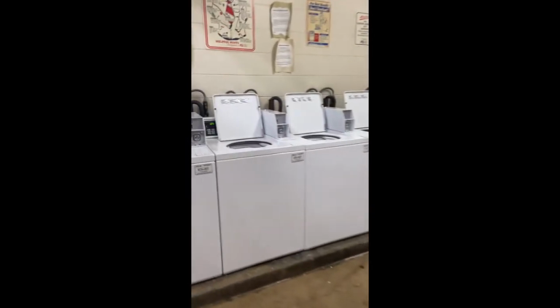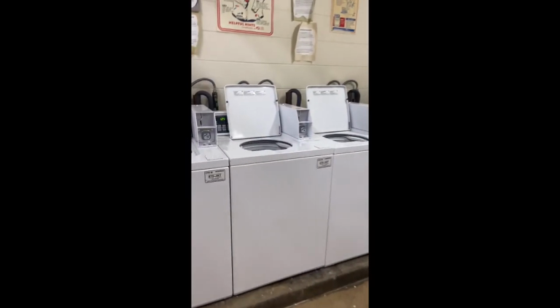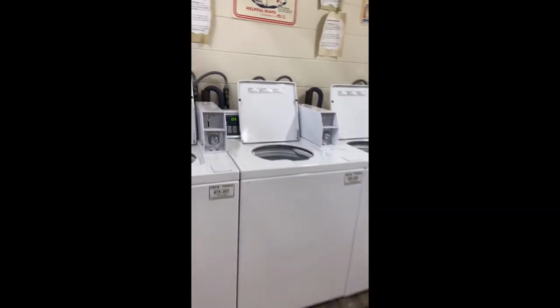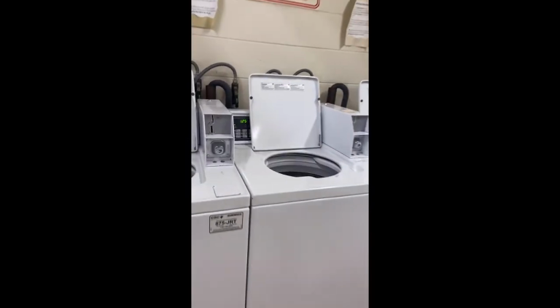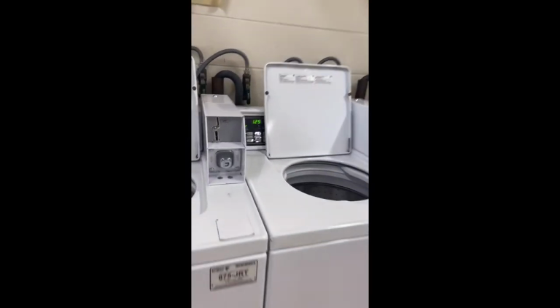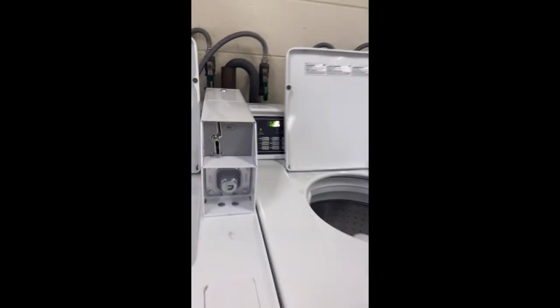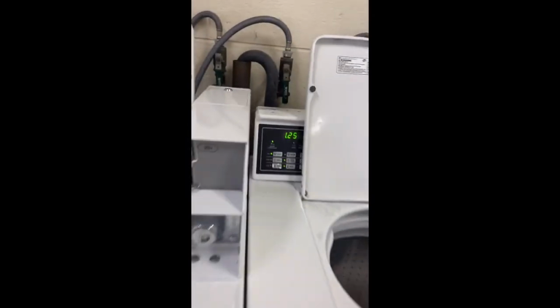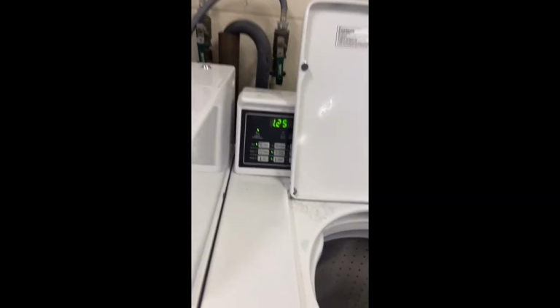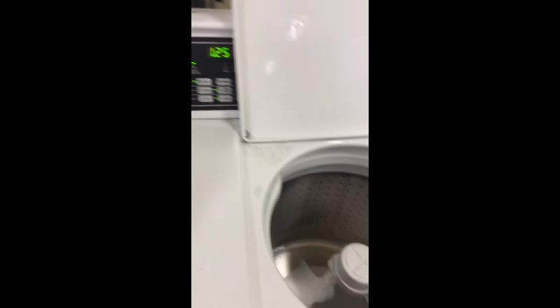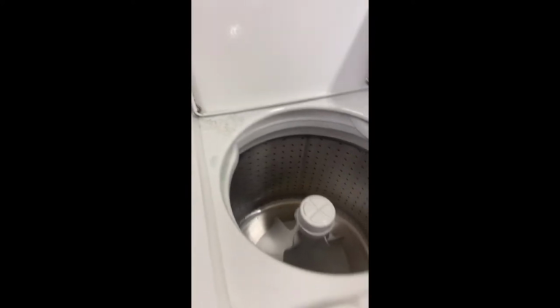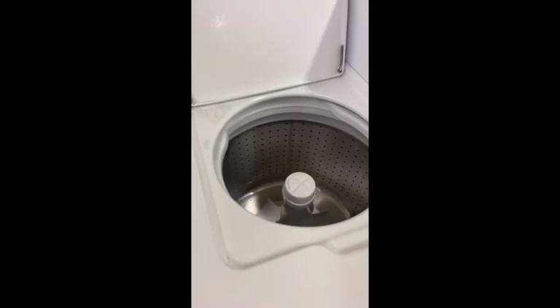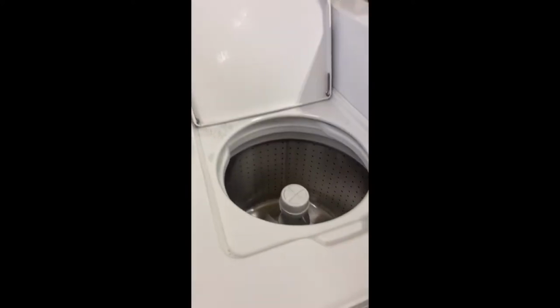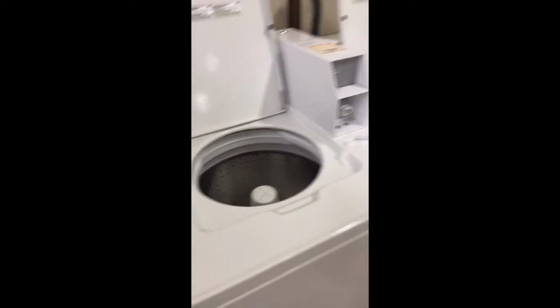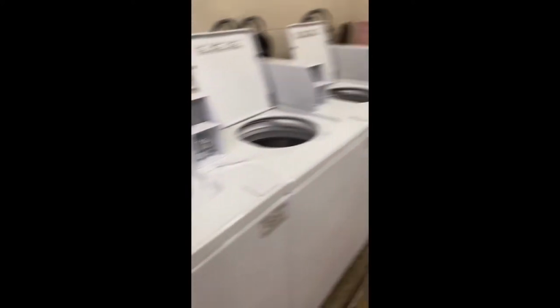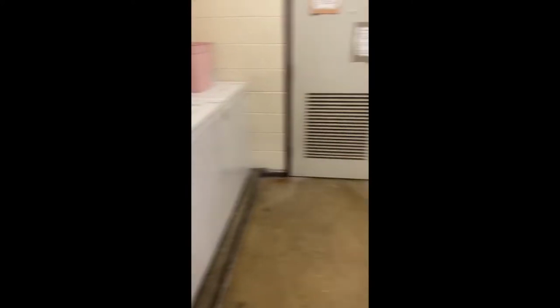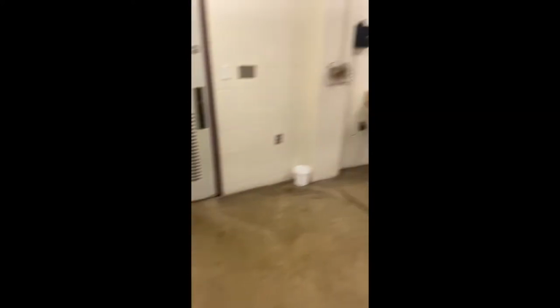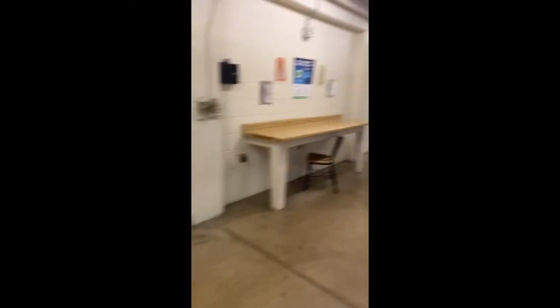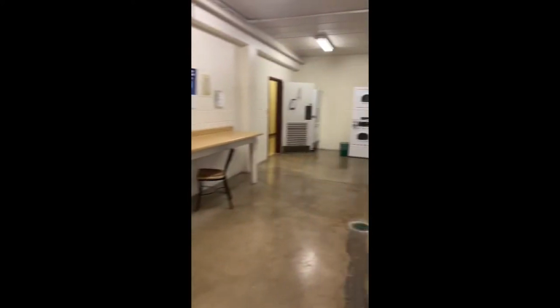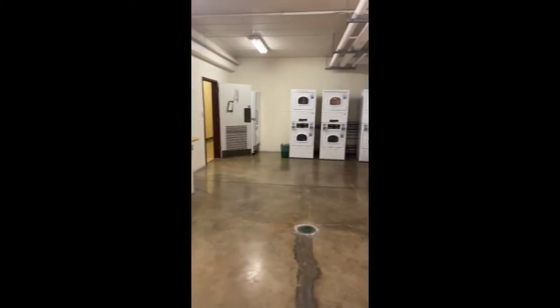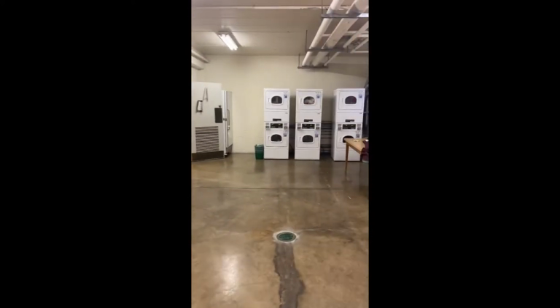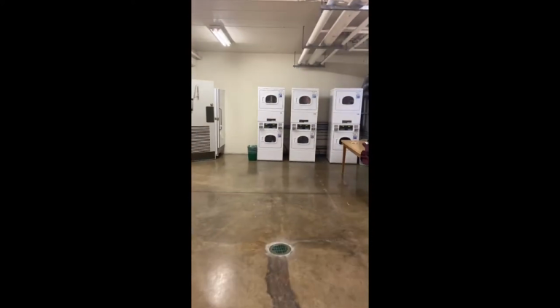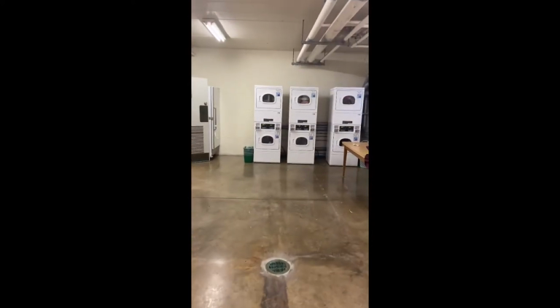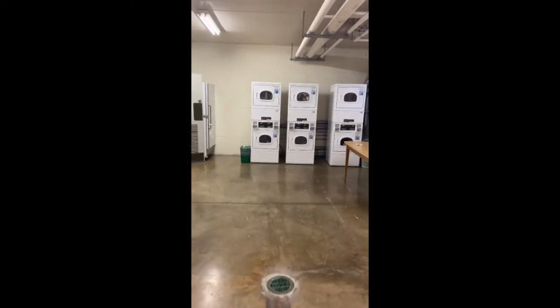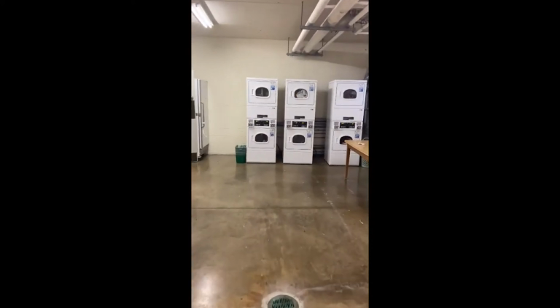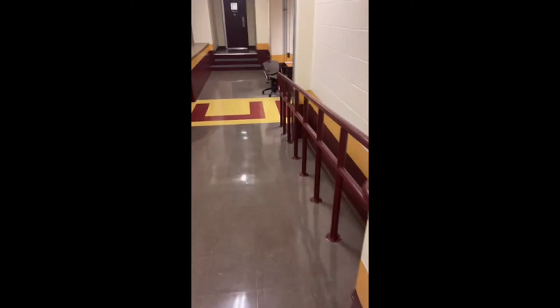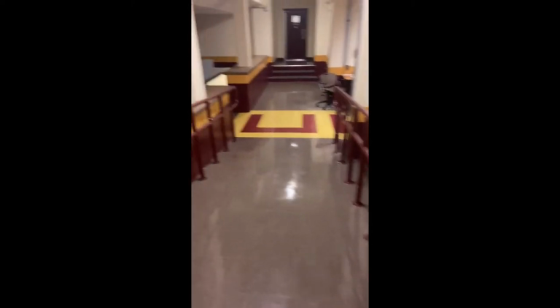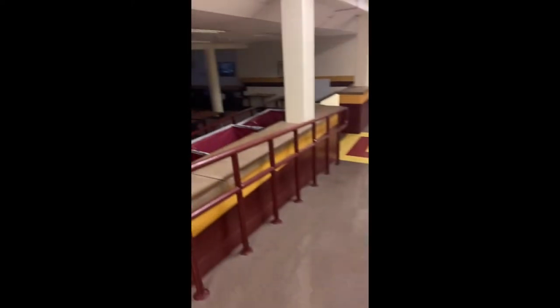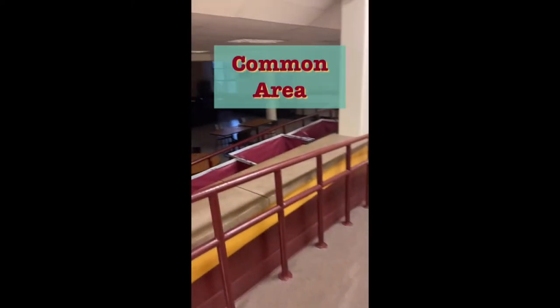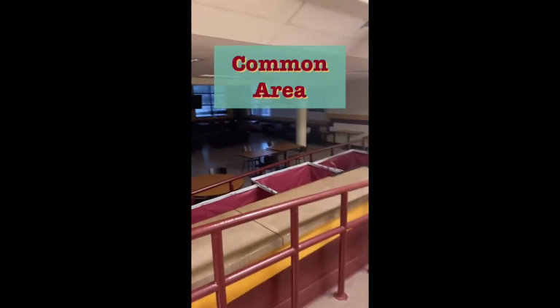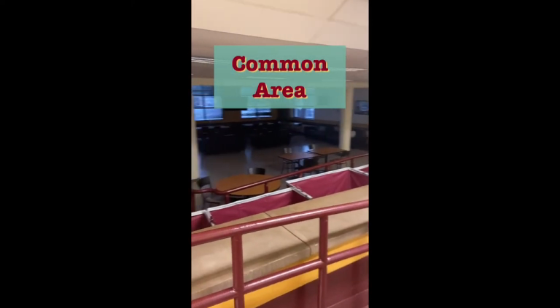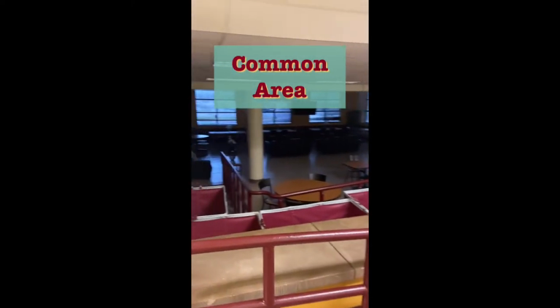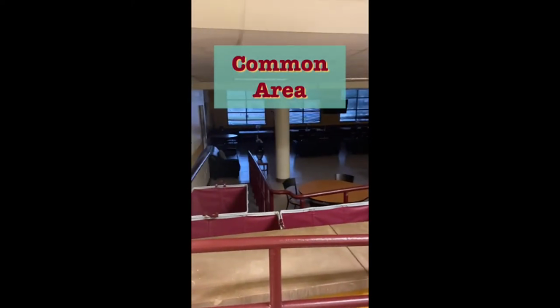The washer is $1.25, and if you have a big load it's $1.50. The dryers are $0.75. They also play movies some nights in here.